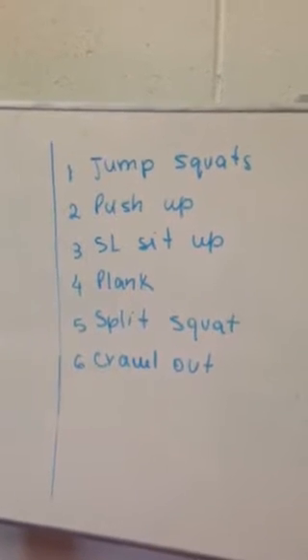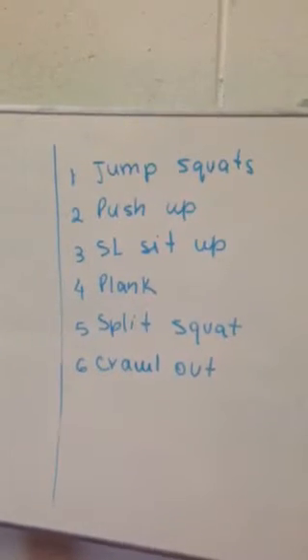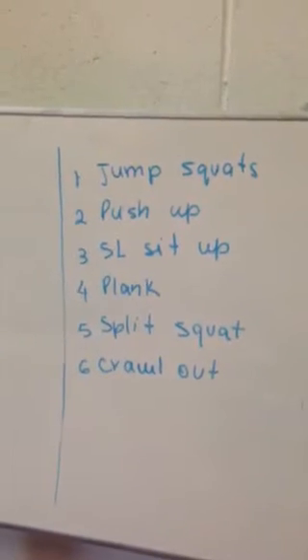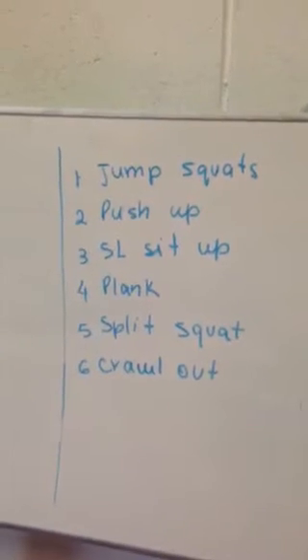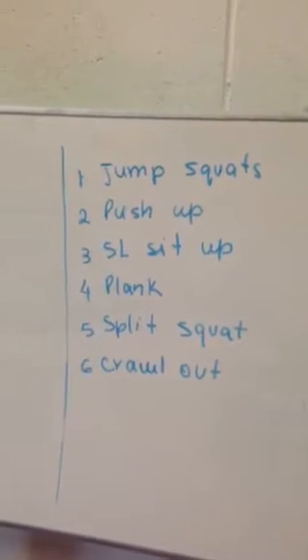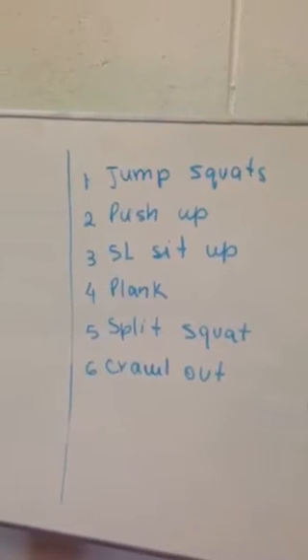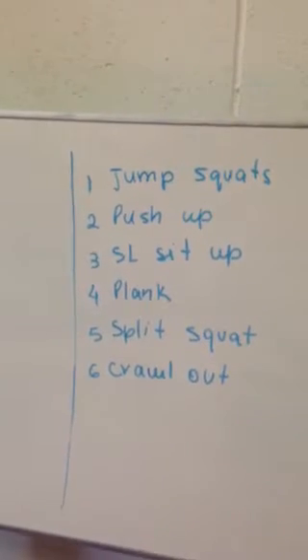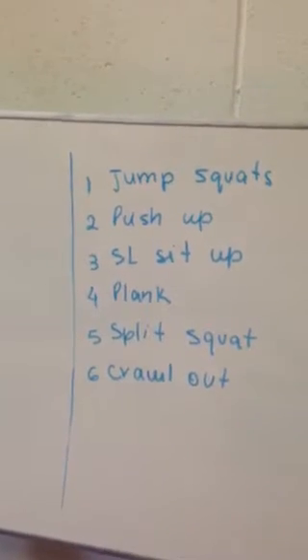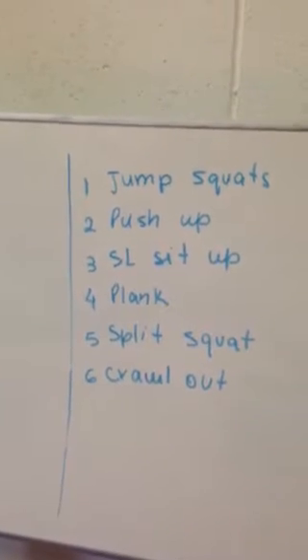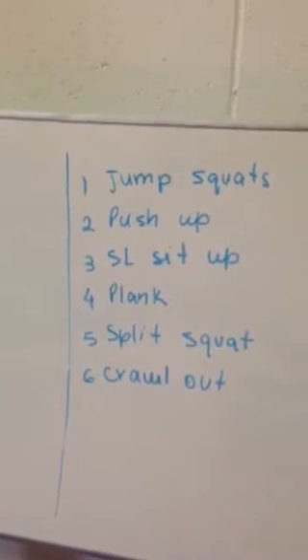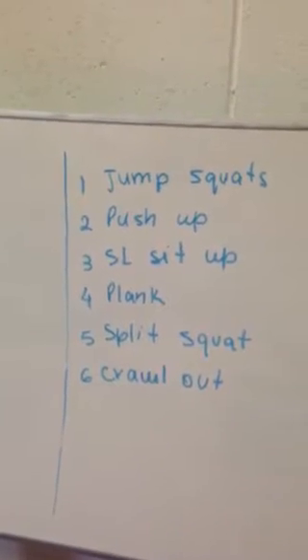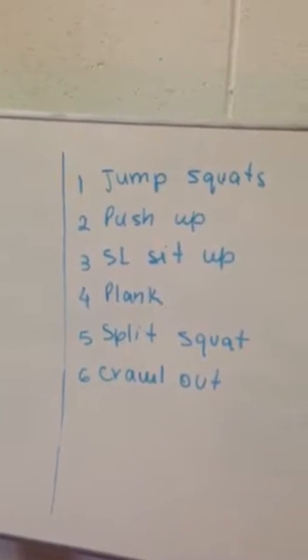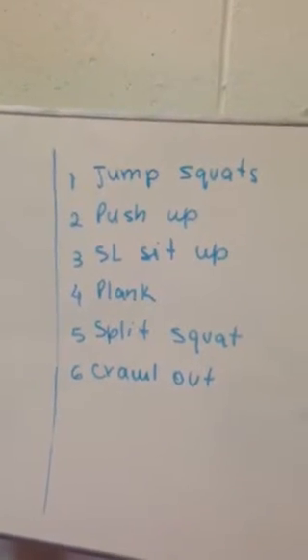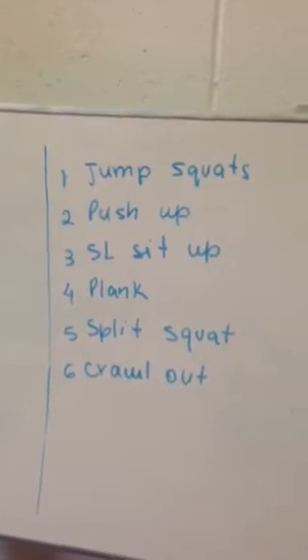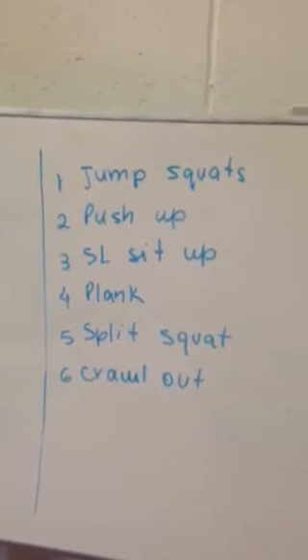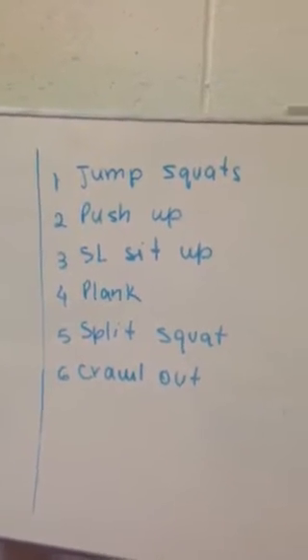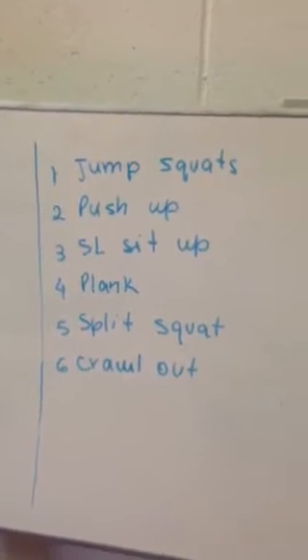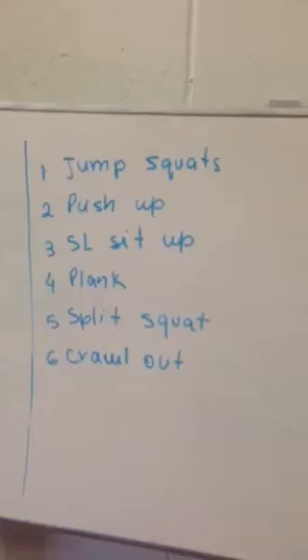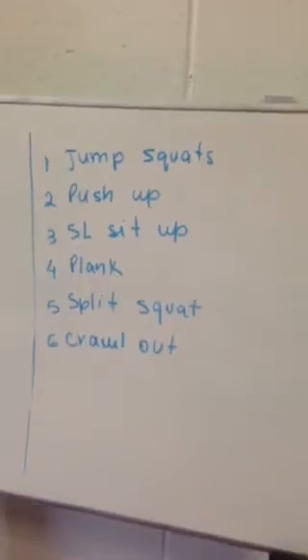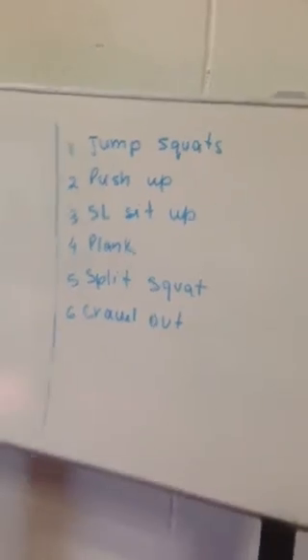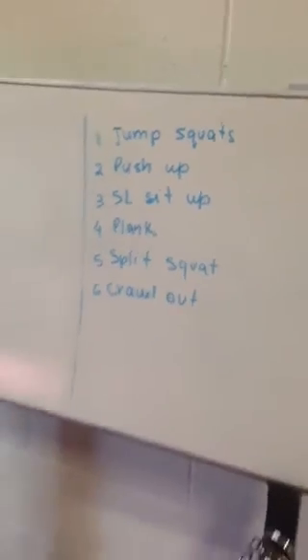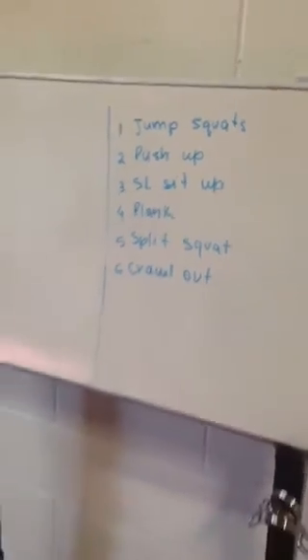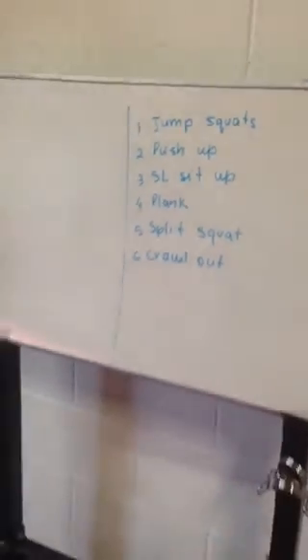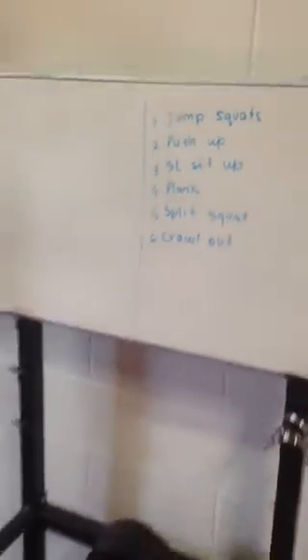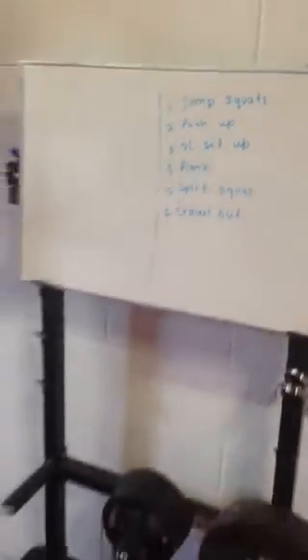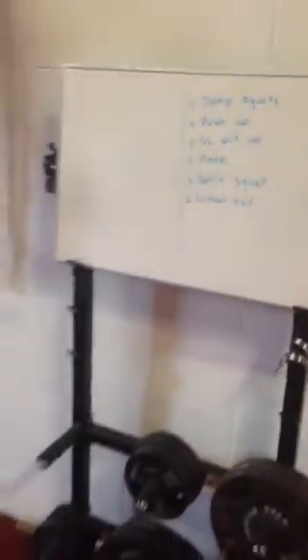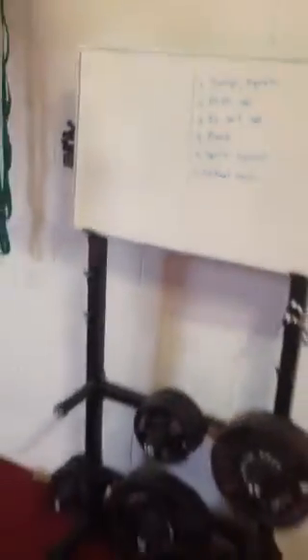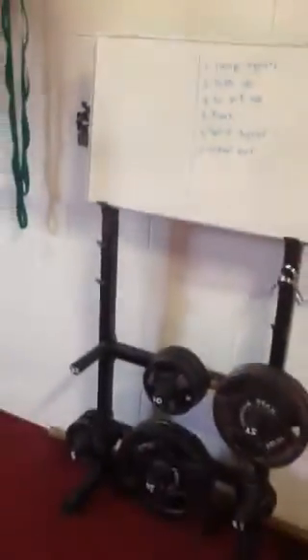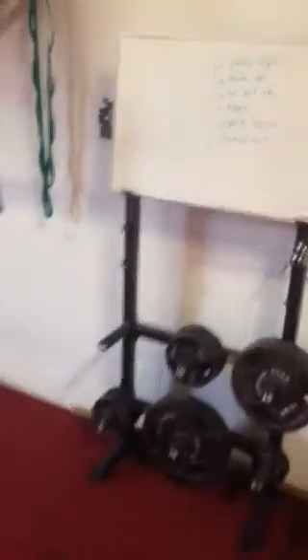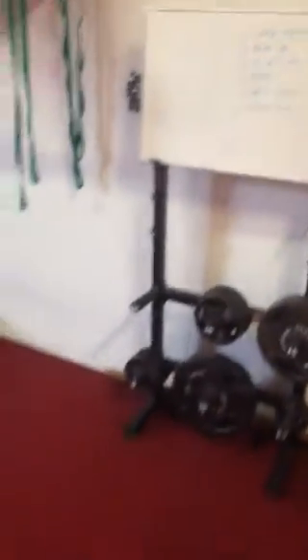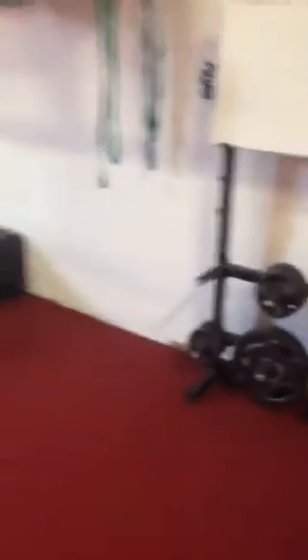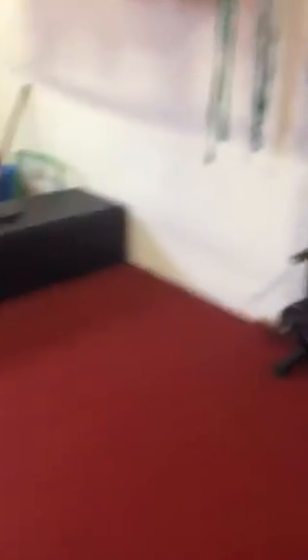So: jump squat, push up, straight leg sit up, plank, split squat, crawl out. Obviously everyone's different, so you're going to have to modify some of these — progress them or regress them.